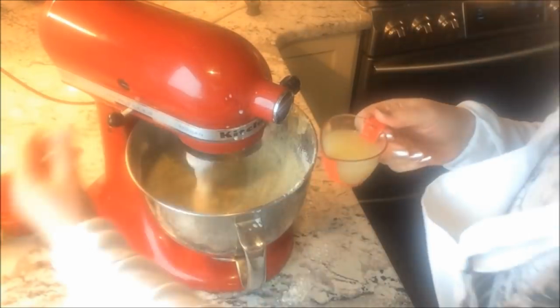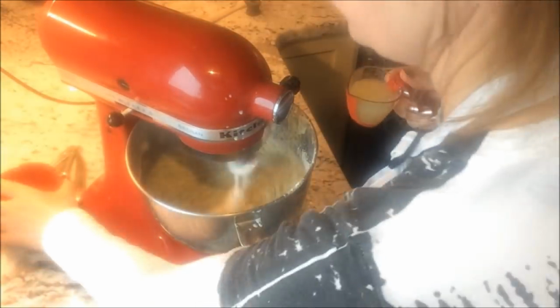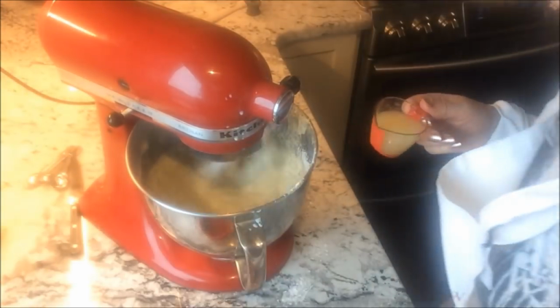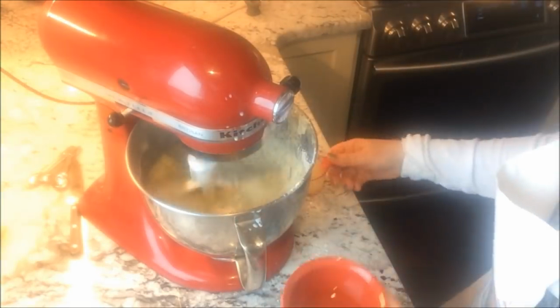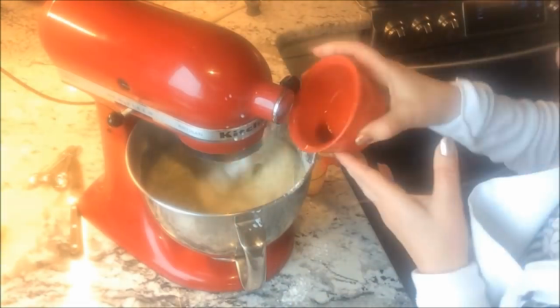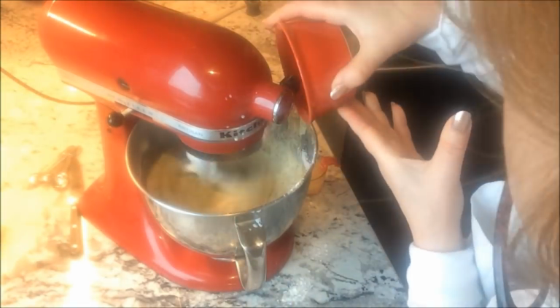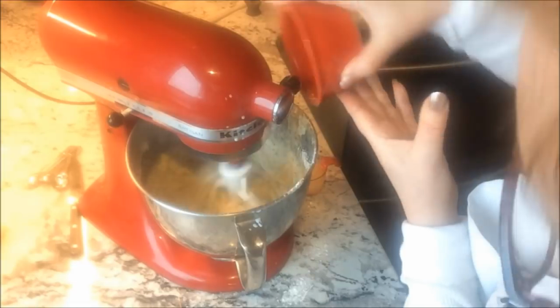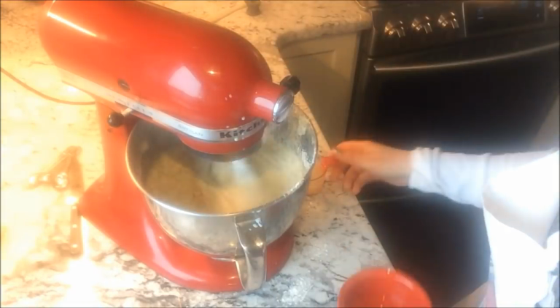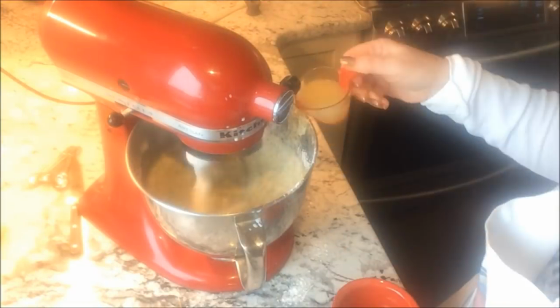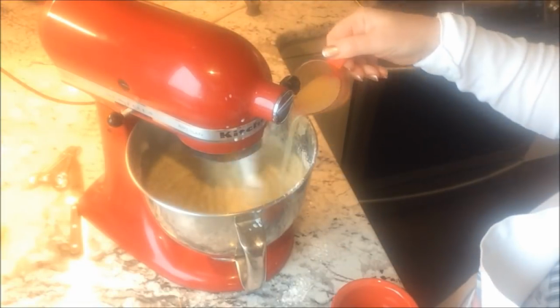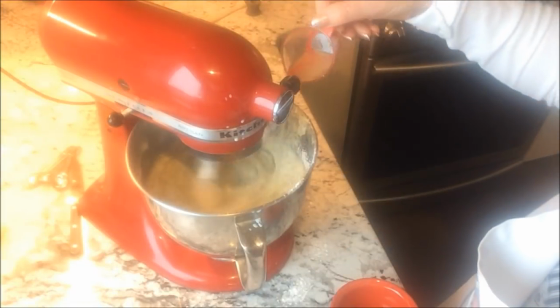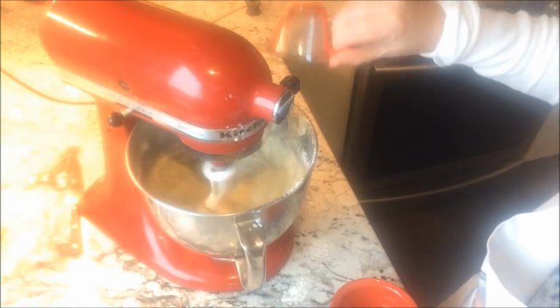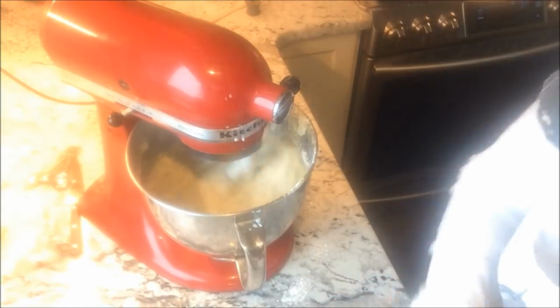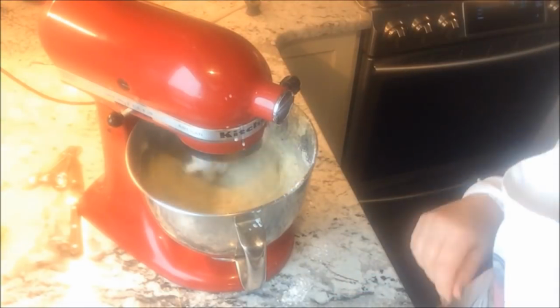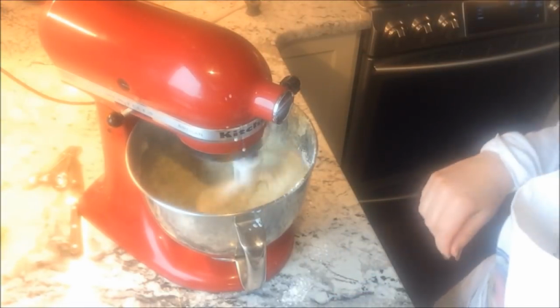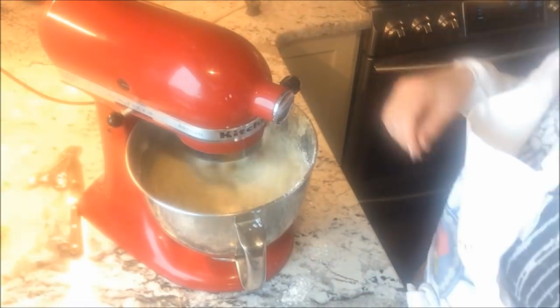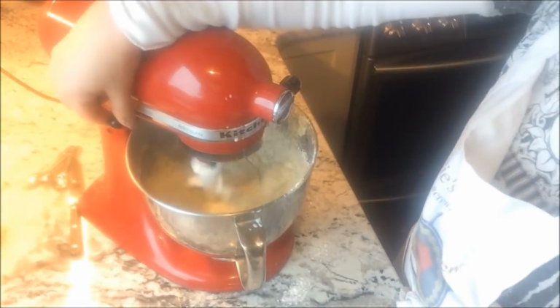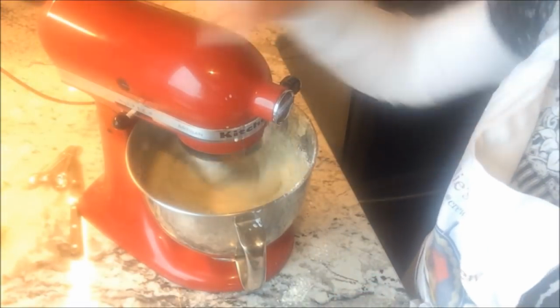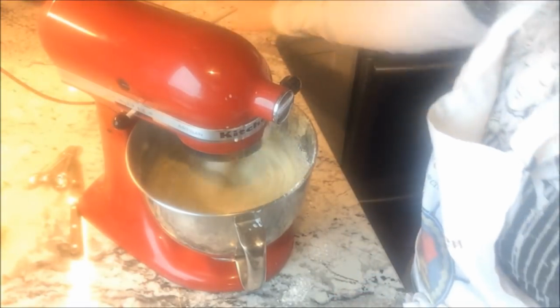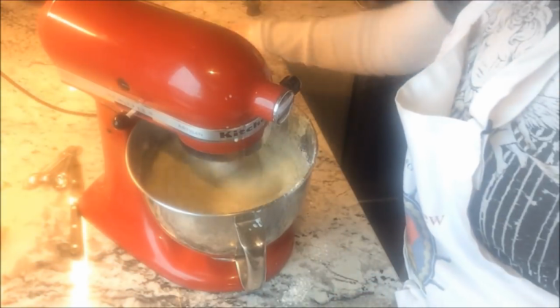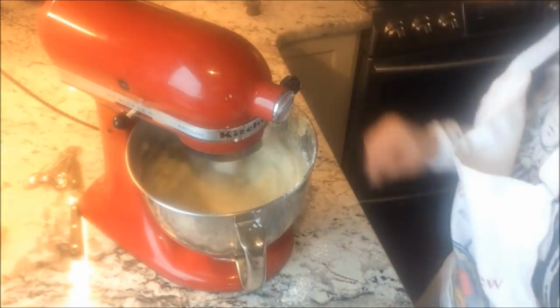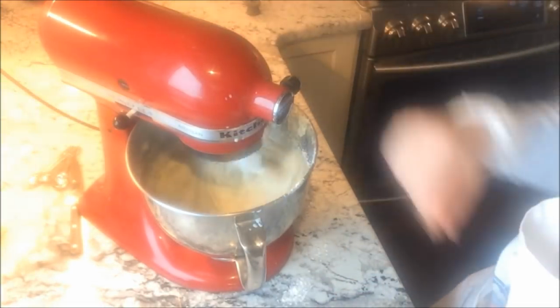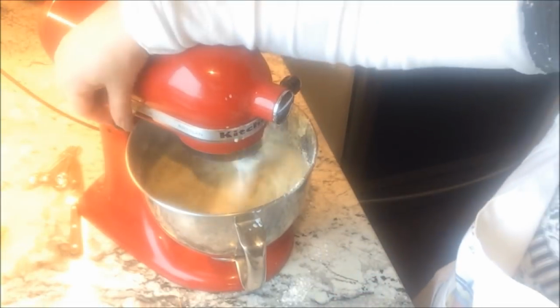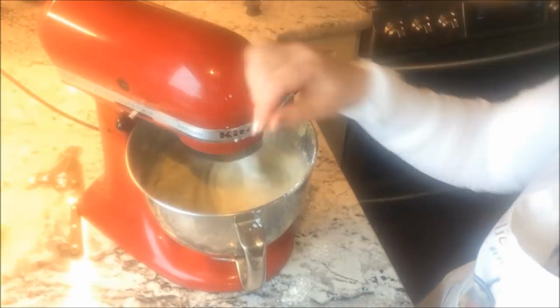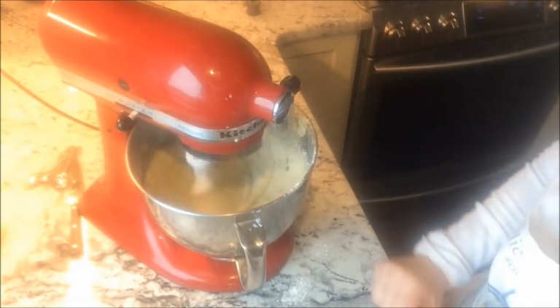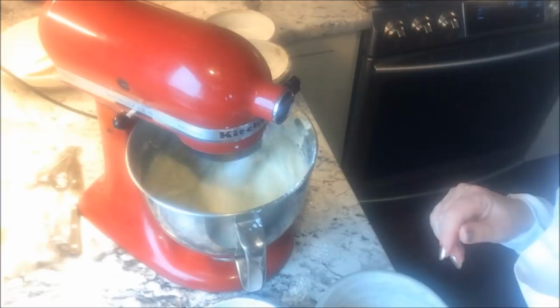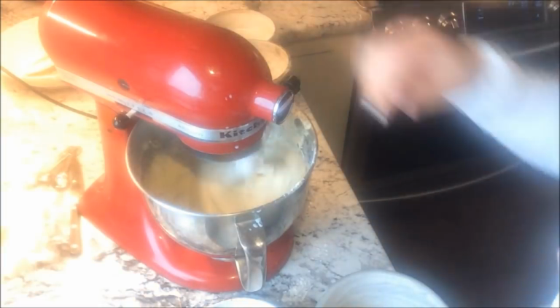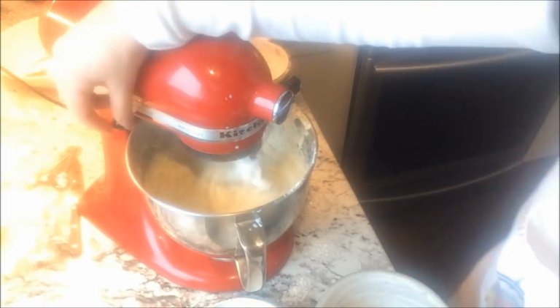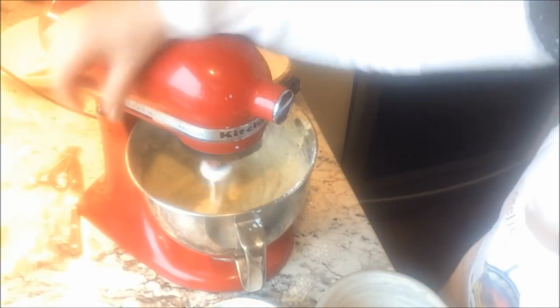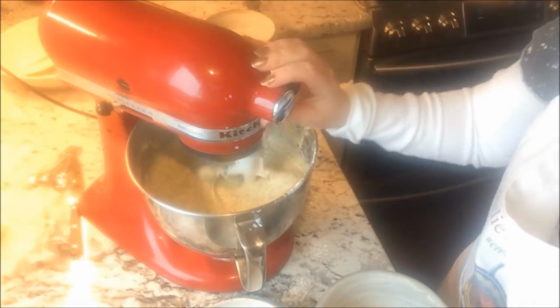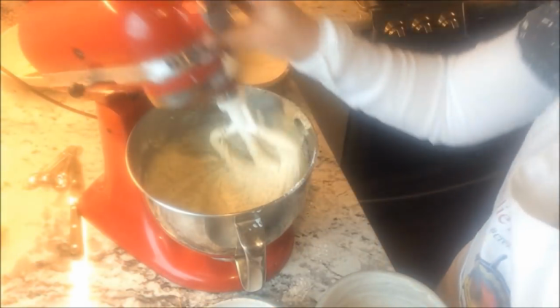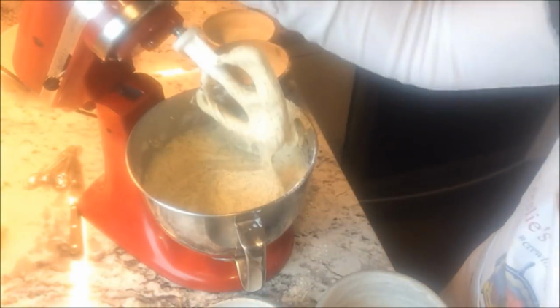Now add the vanilla and lemon juice. Once it's all in the bowl, beat for one to two minutes.